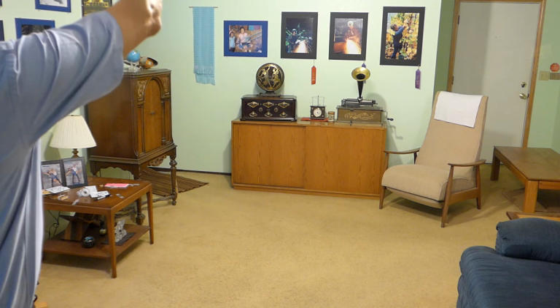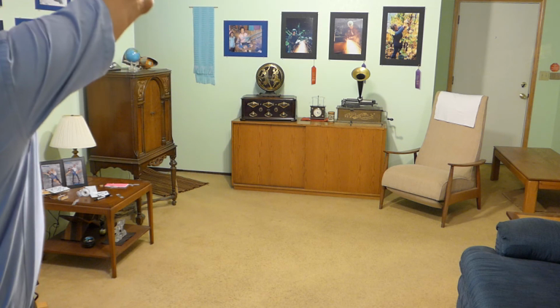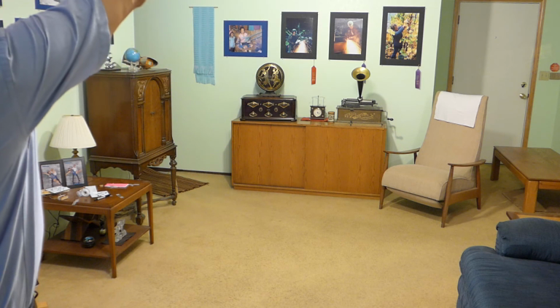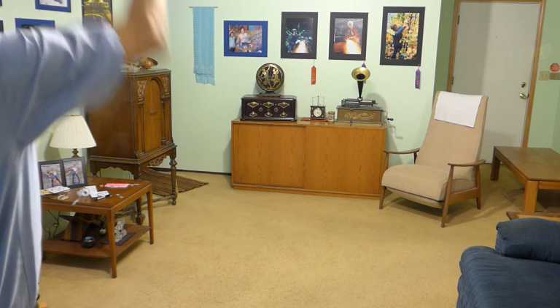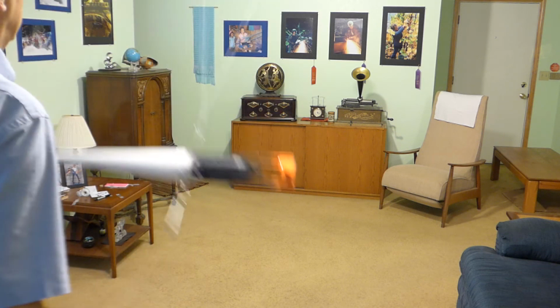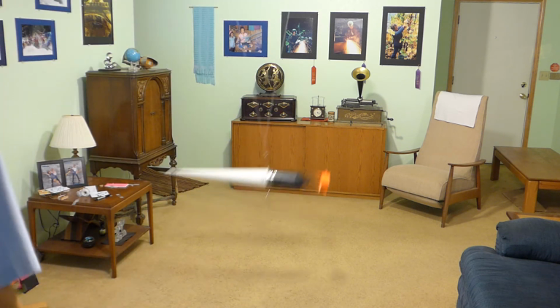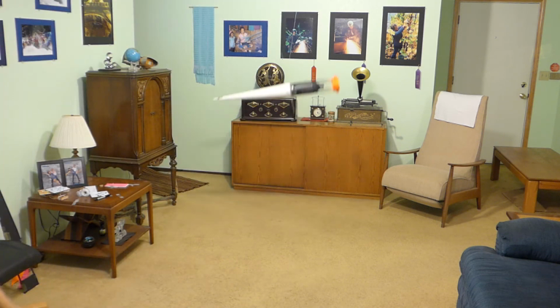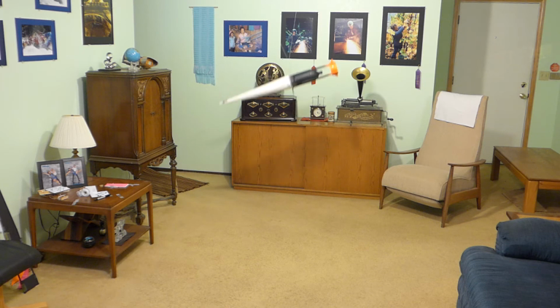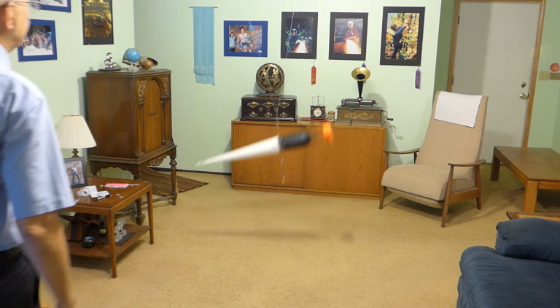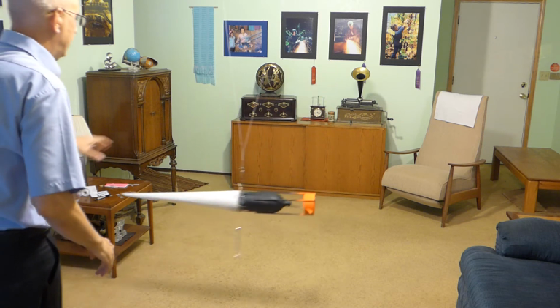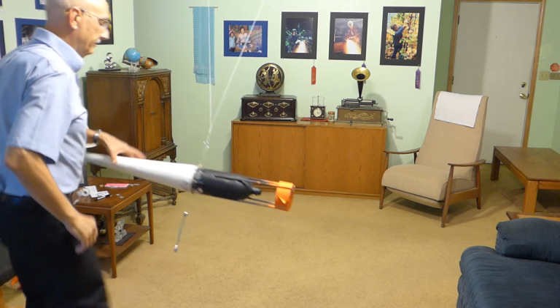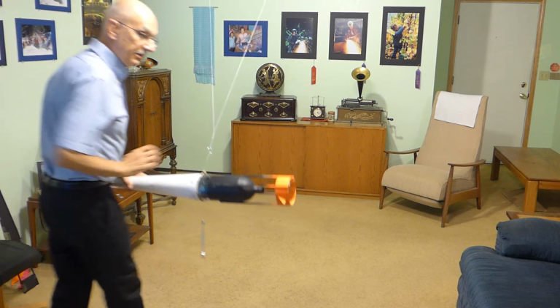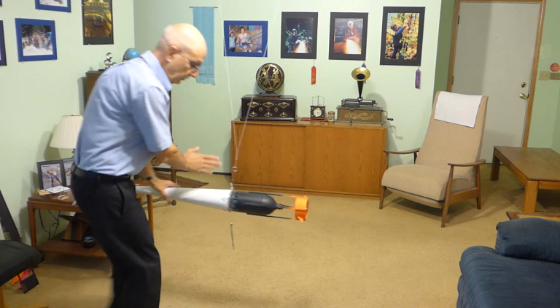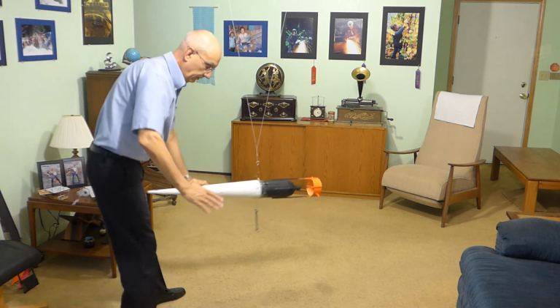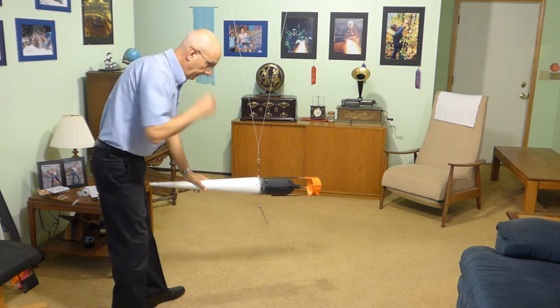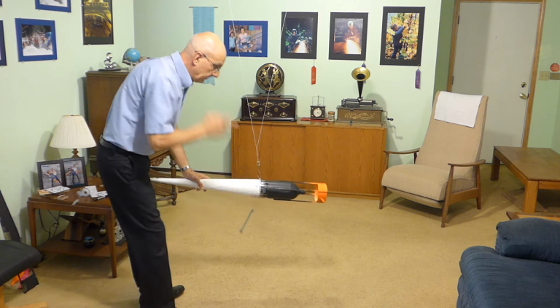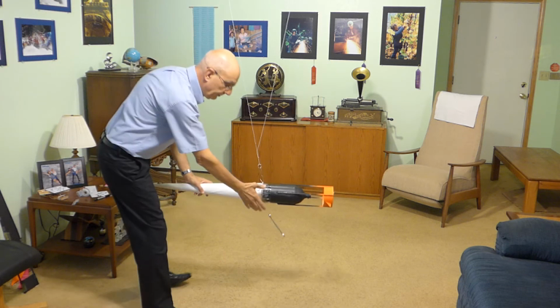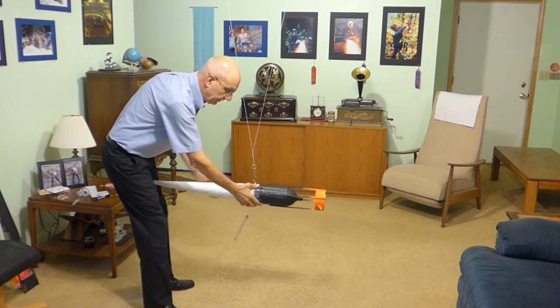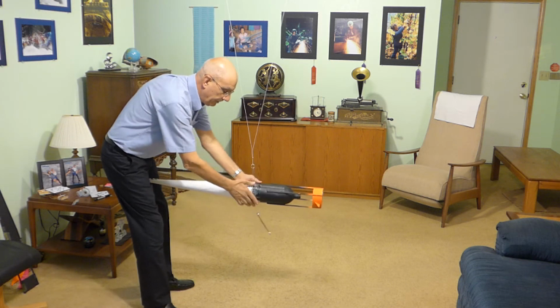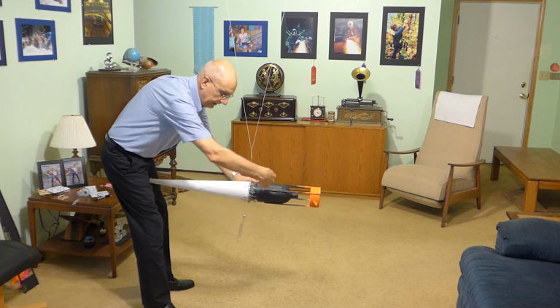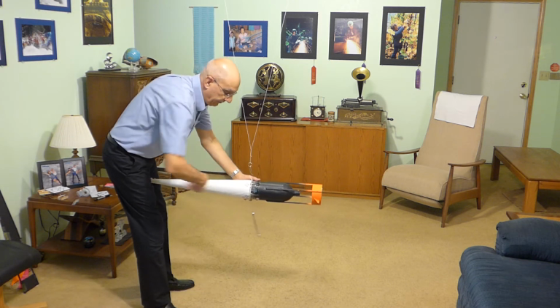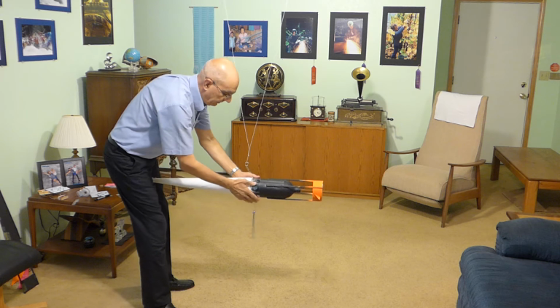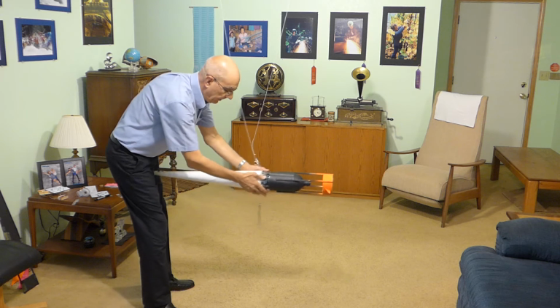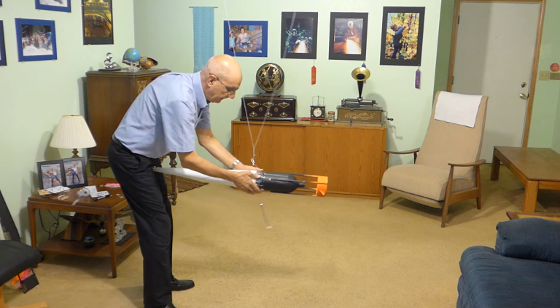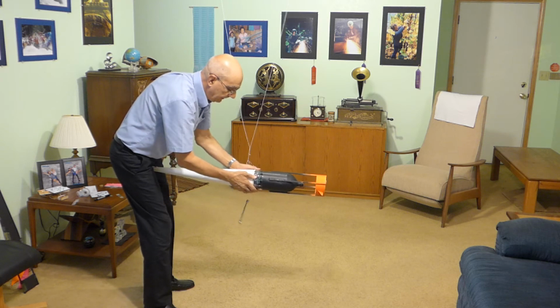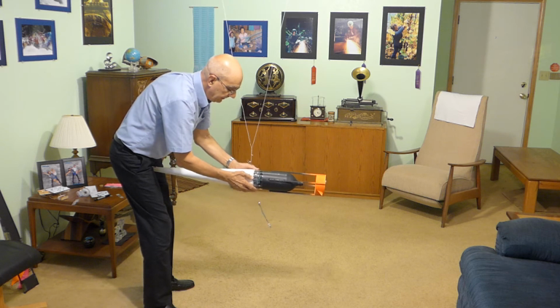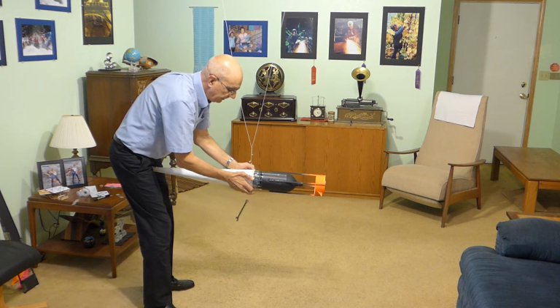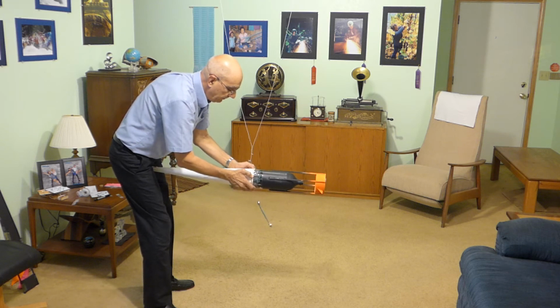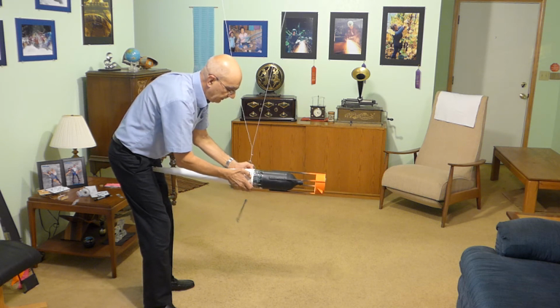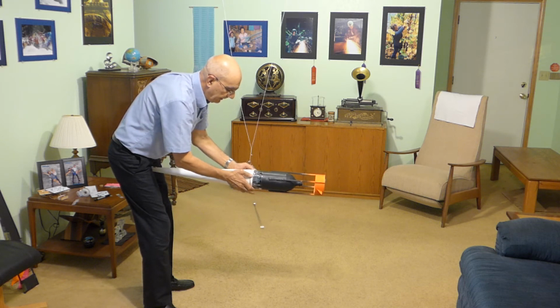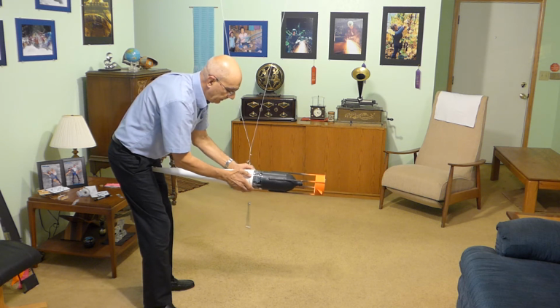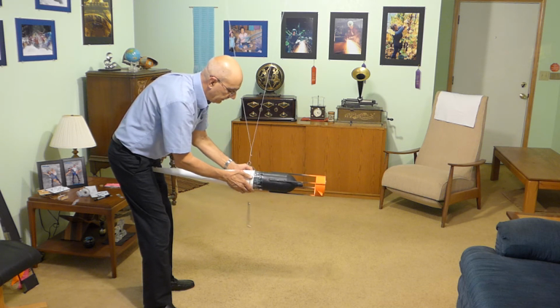Much less reaction, but it's still swung this way. So let's move this rubber band another inch further this way and see if we can find where the center of lateral pressure is.